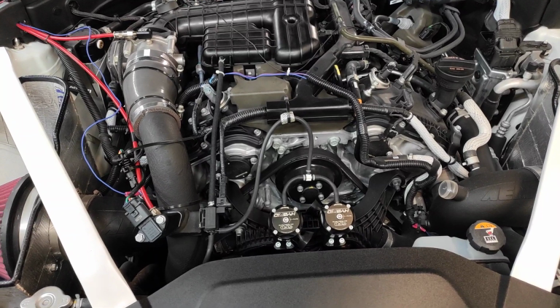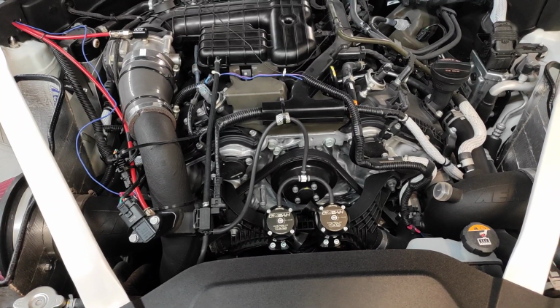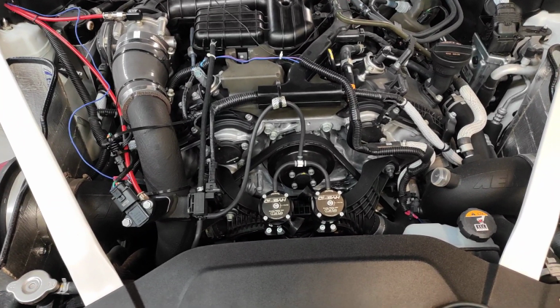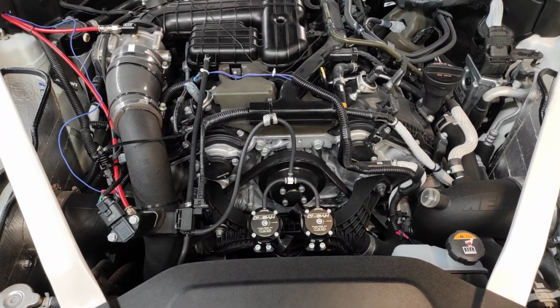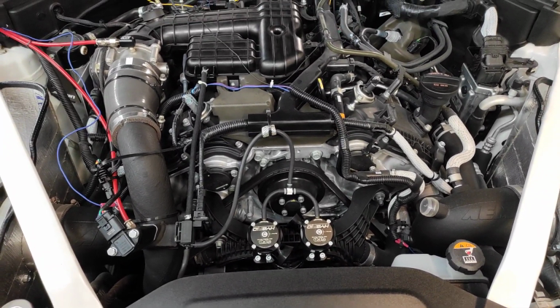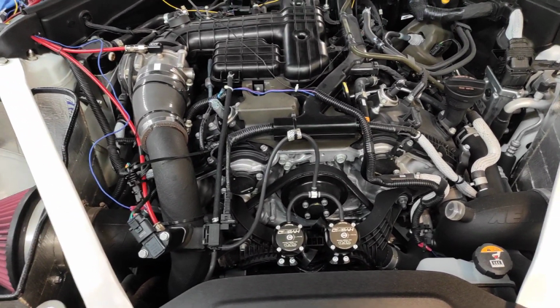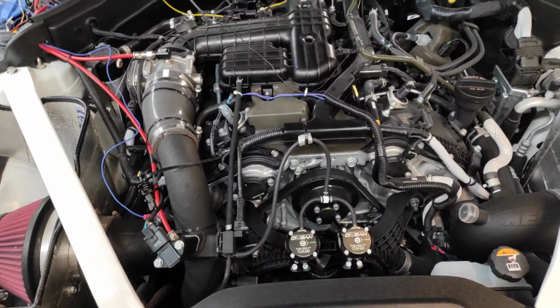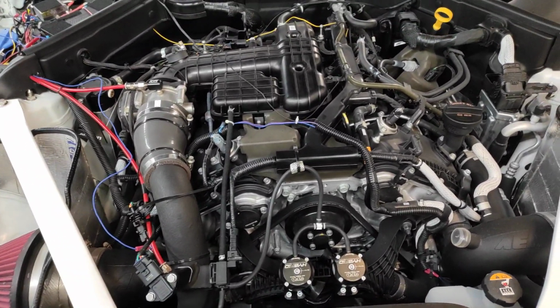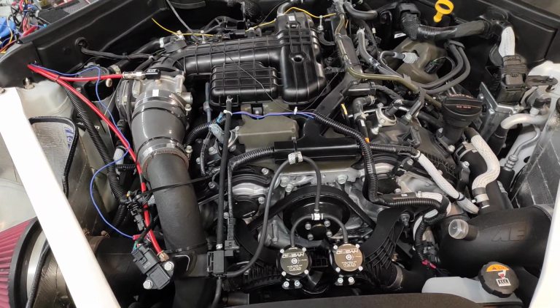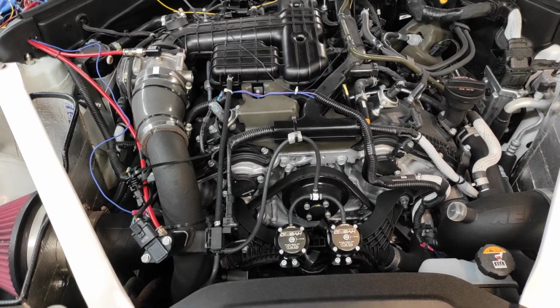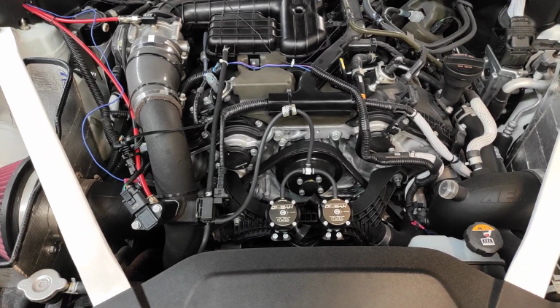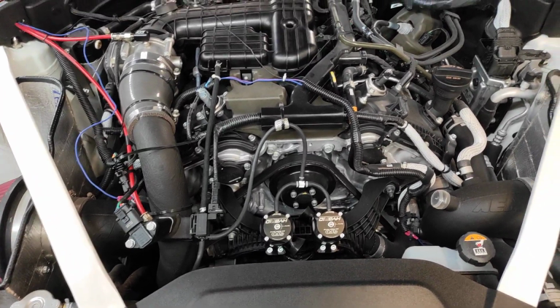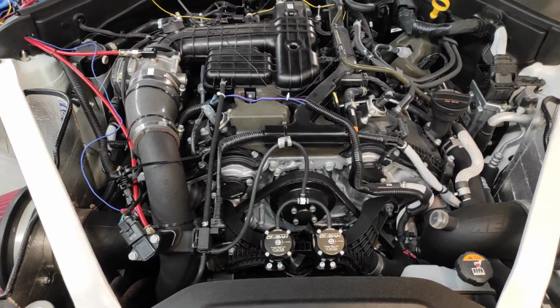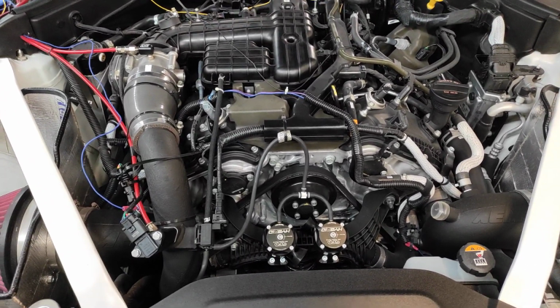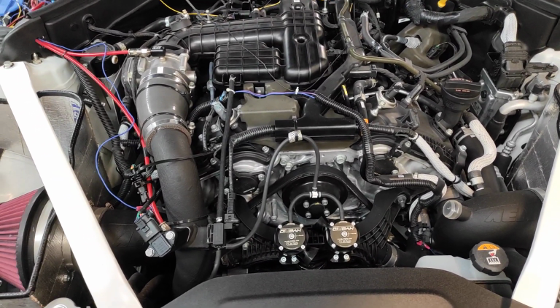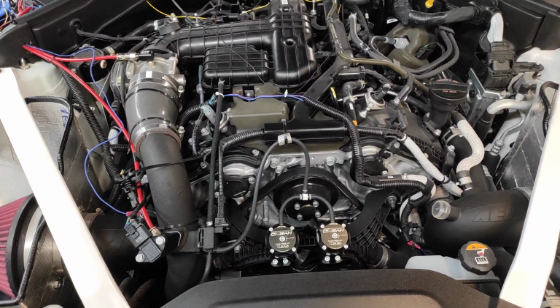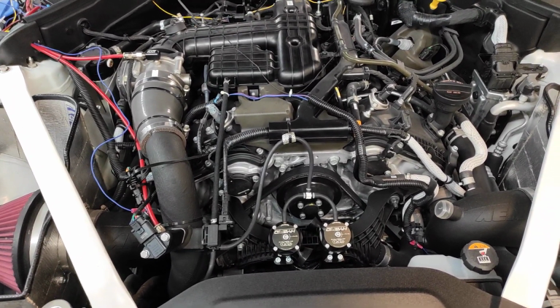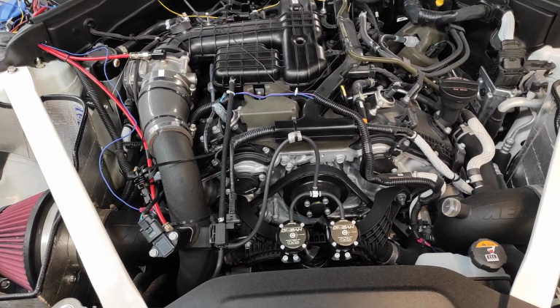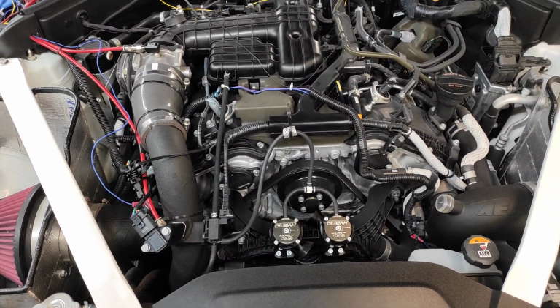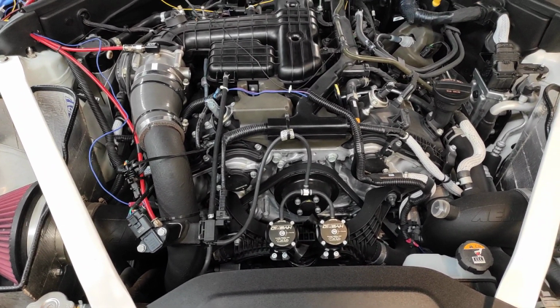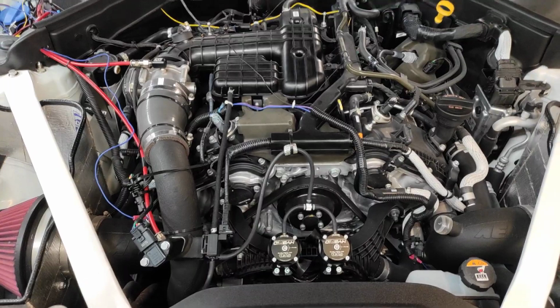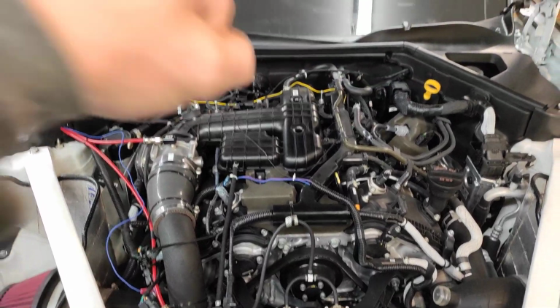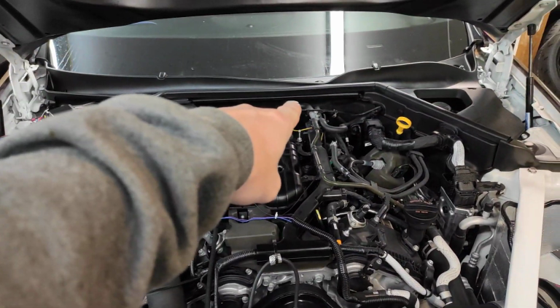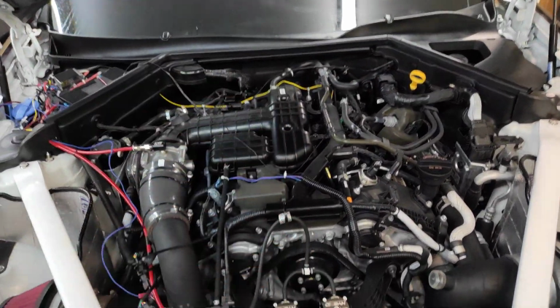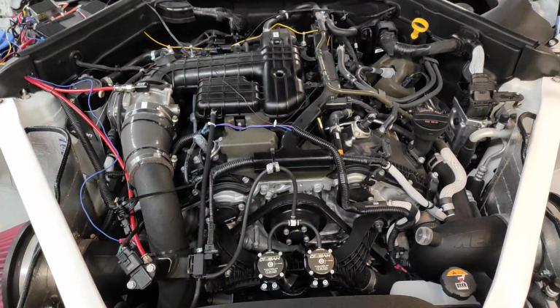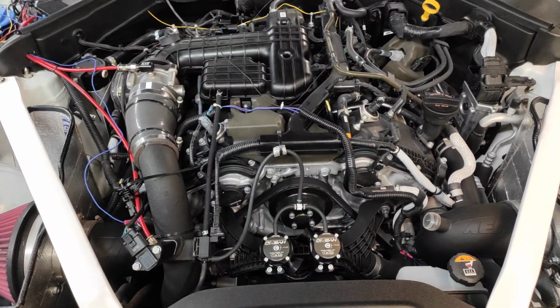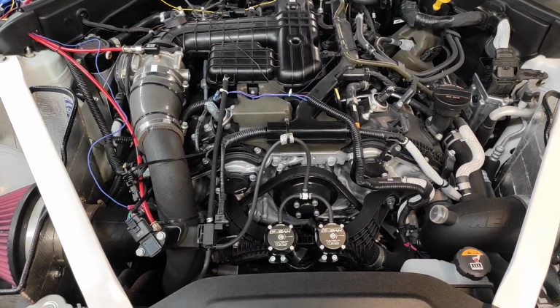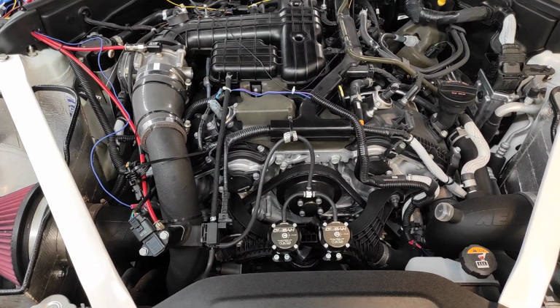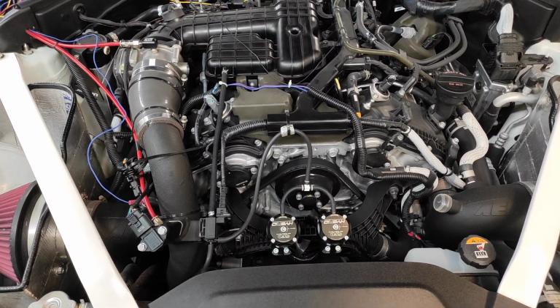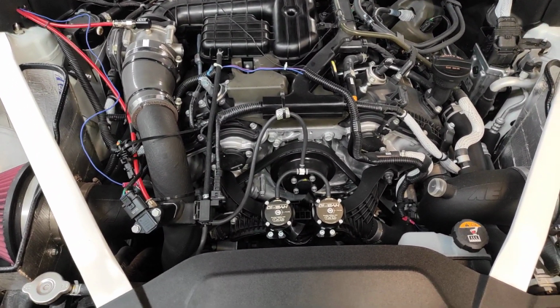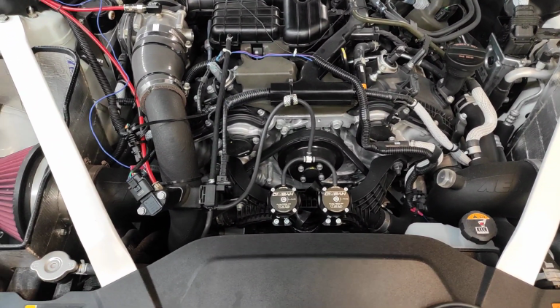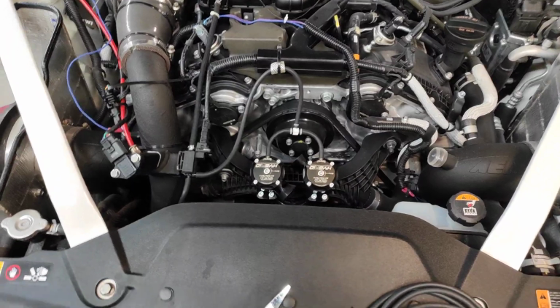Quick overview for people that want to see where to hook up a mechanical boost gauge — one that runs a boost line or vacuum line up to the dash. This particular vehicle runs both a digital one and a mechanical one.